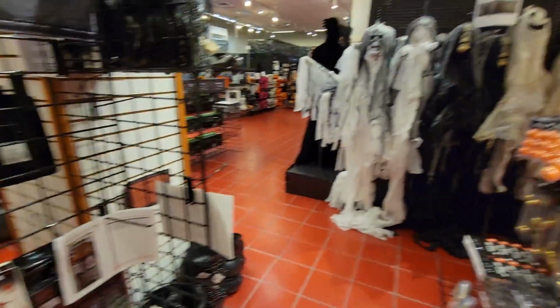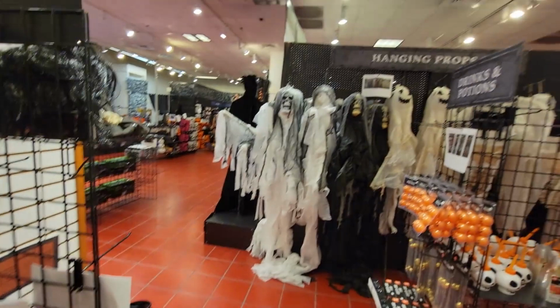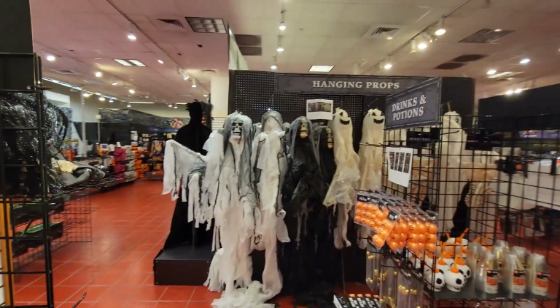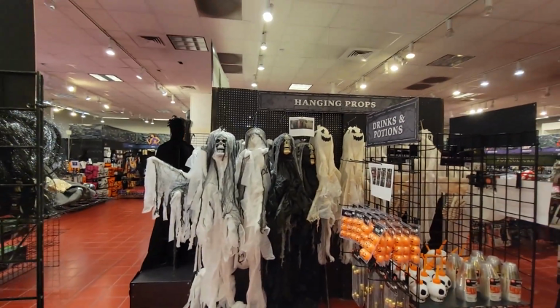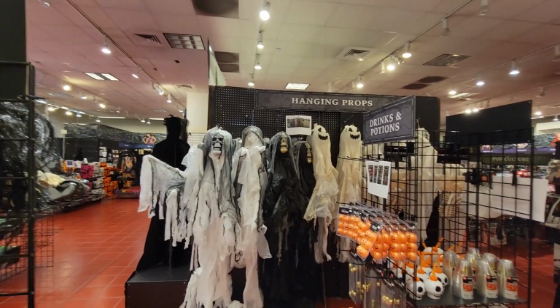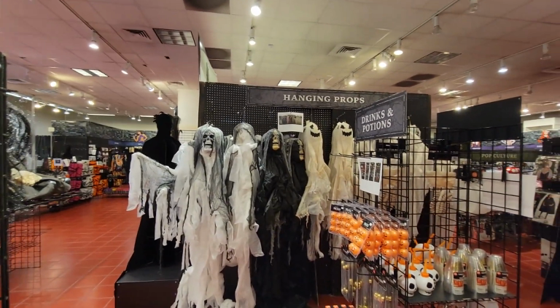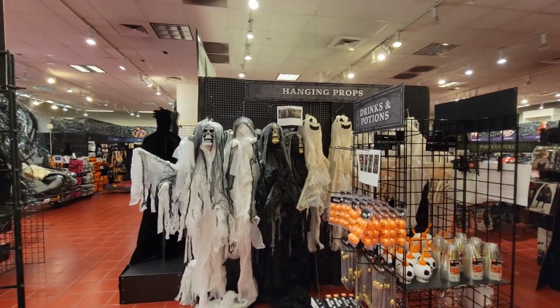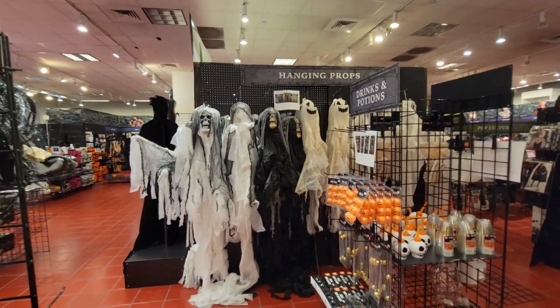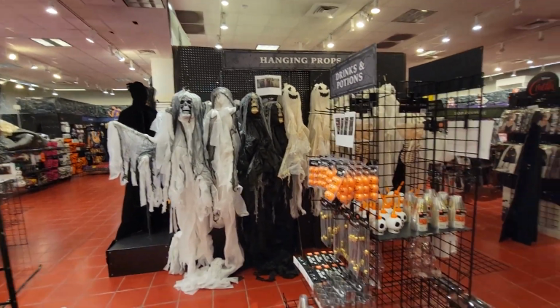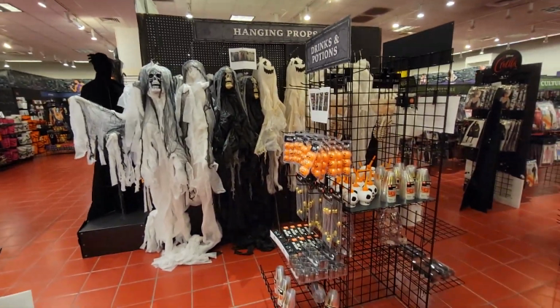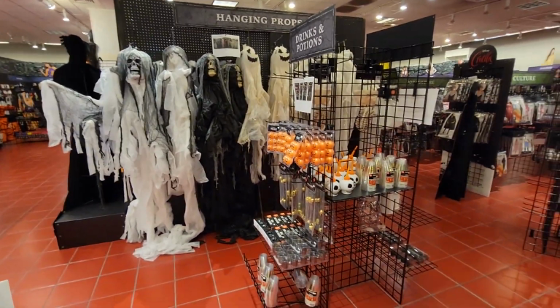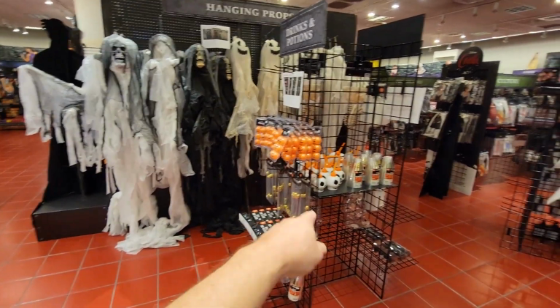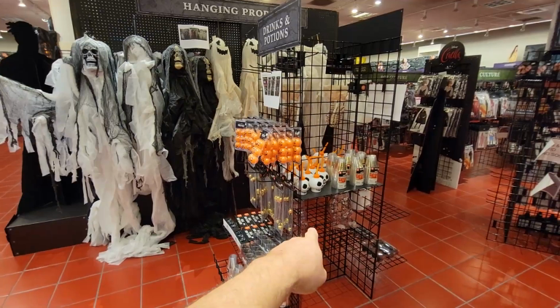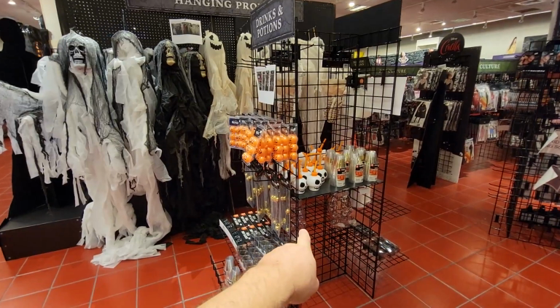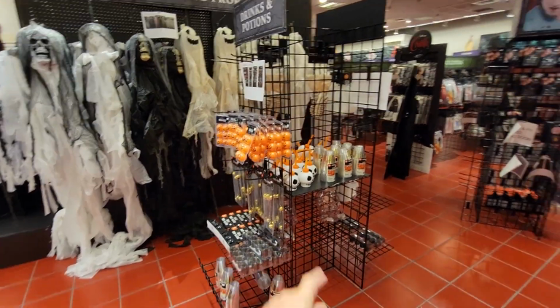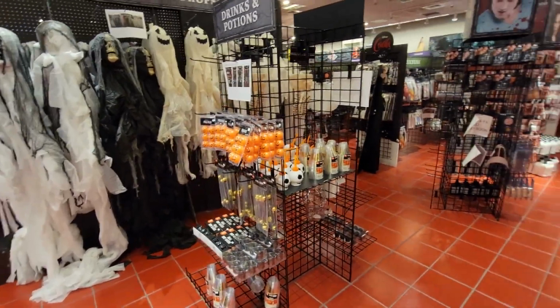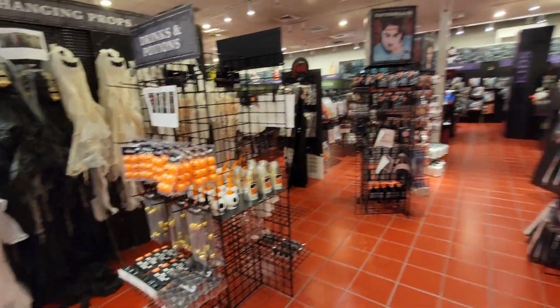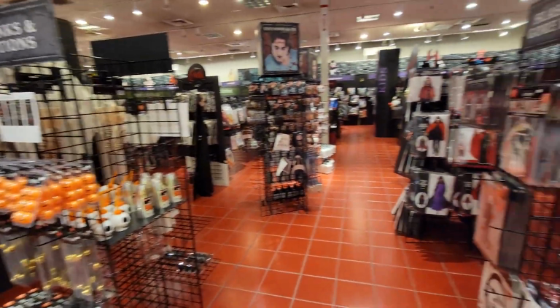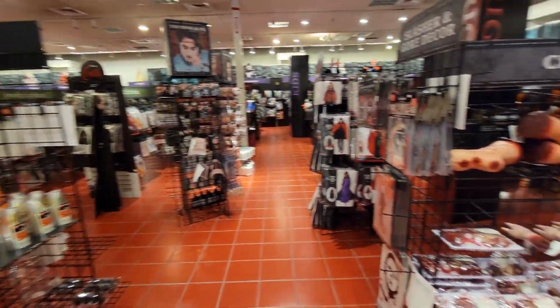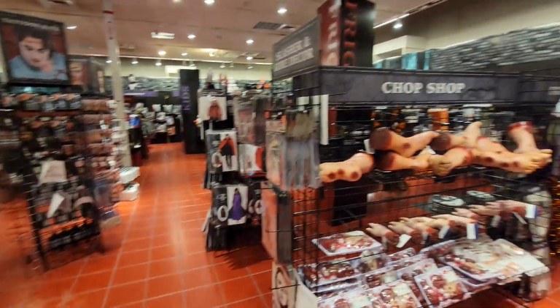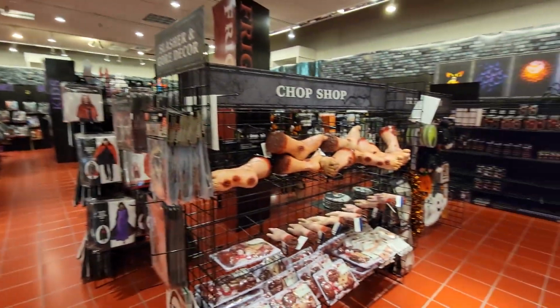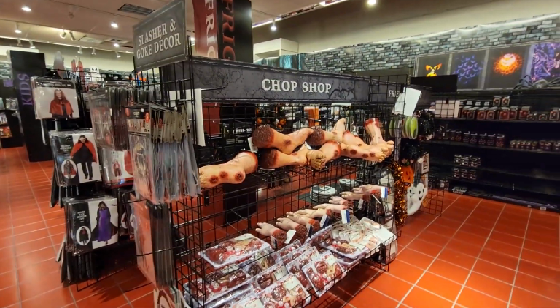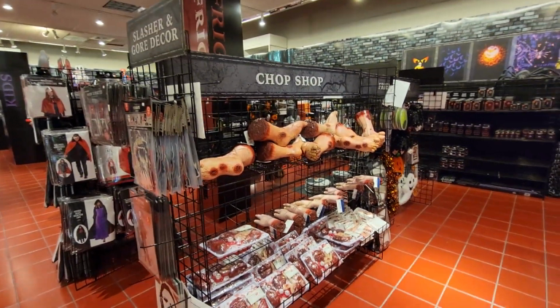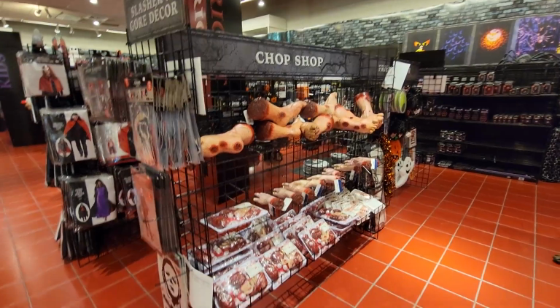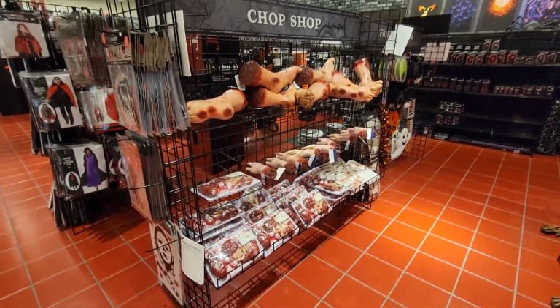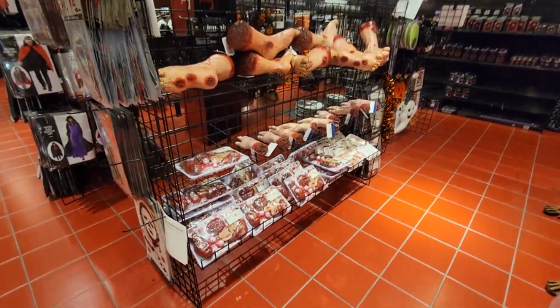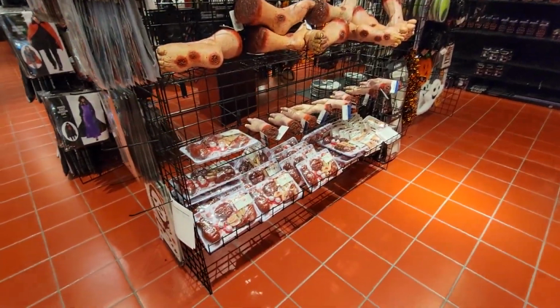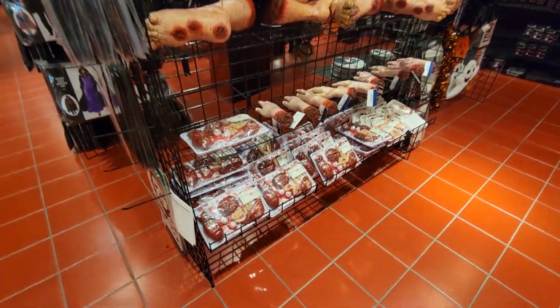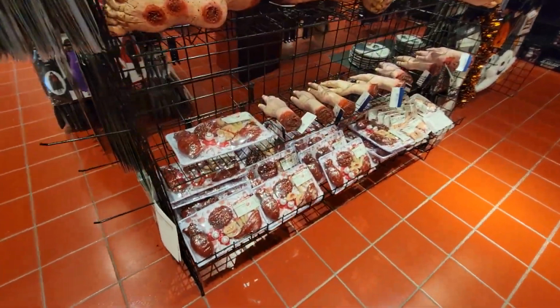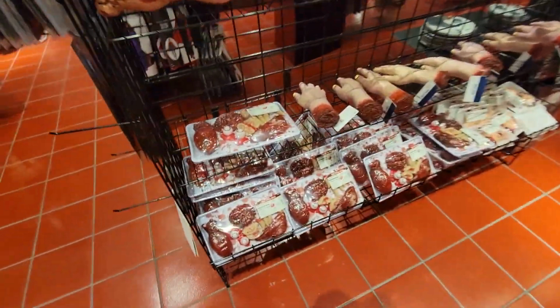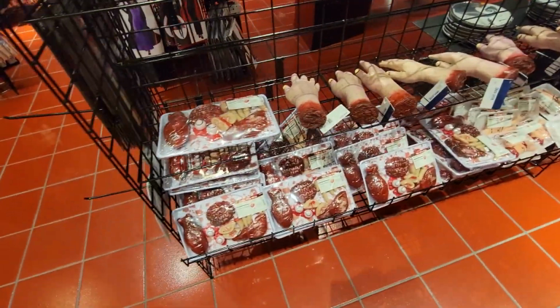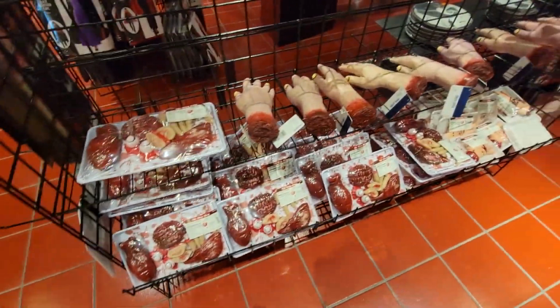Got more hanging props over here — the ghosts and ghouls. More party items here, little sippers for the kids. And more body parts here: you've got your arms, your legs, and your different organs all wrapped up, ready to go.